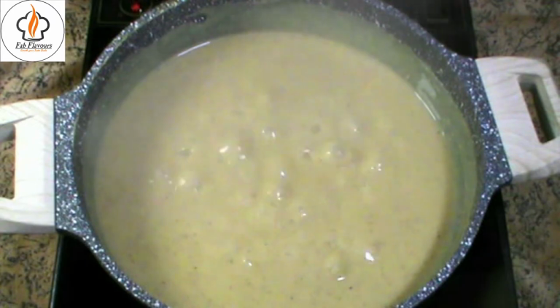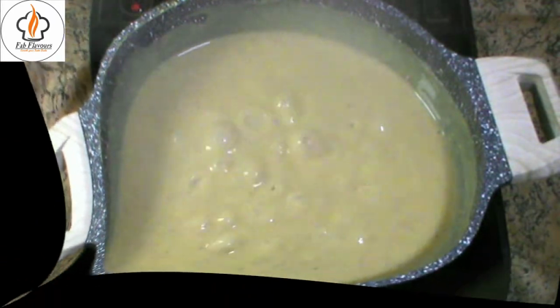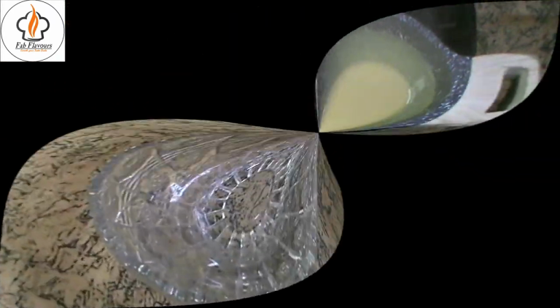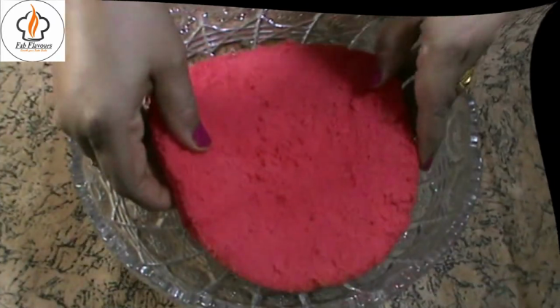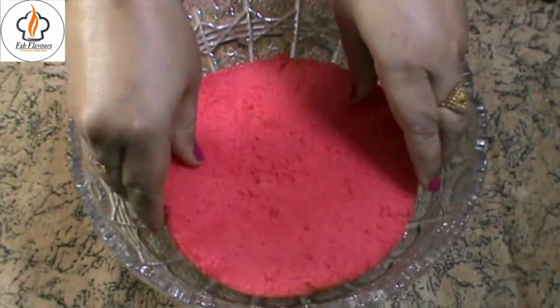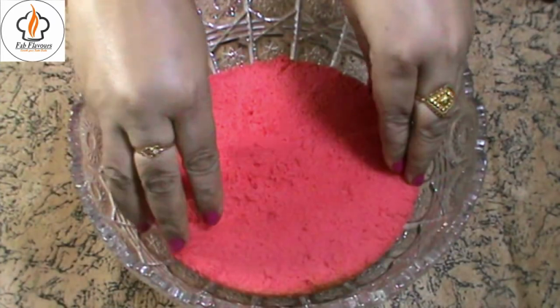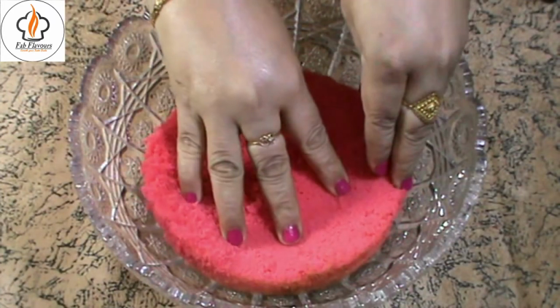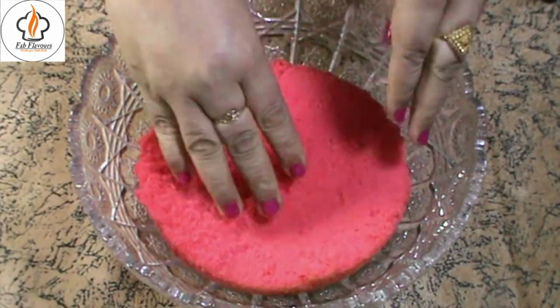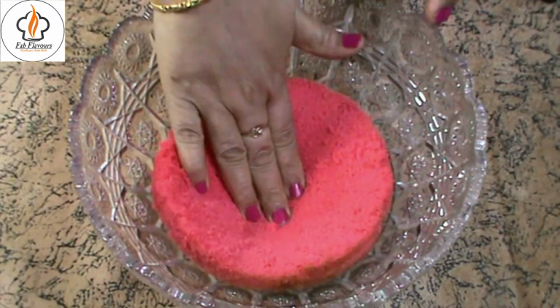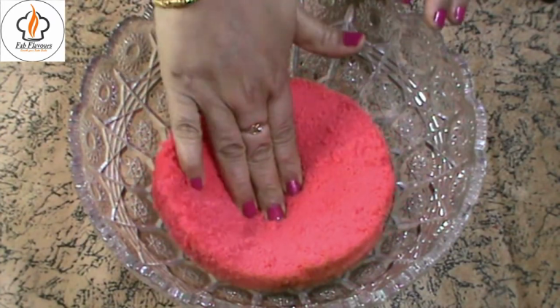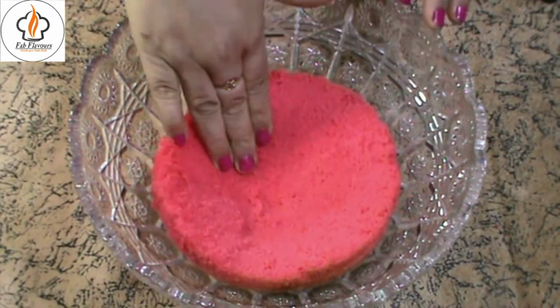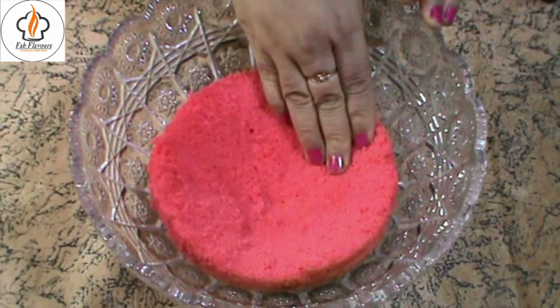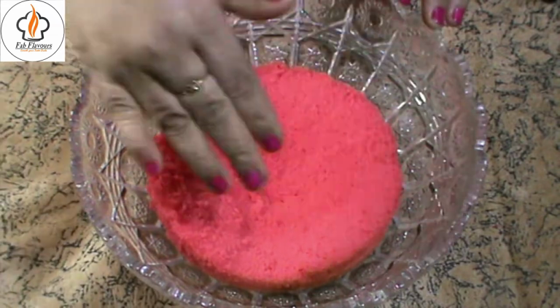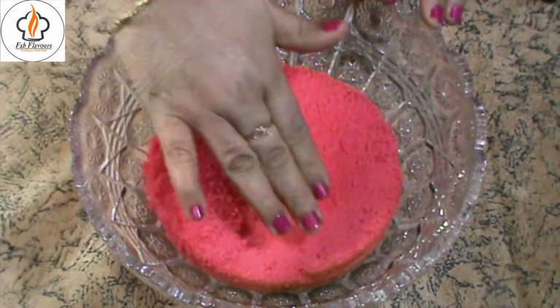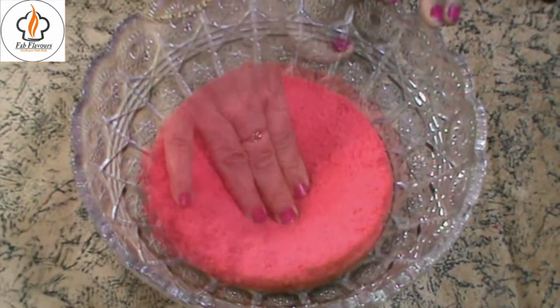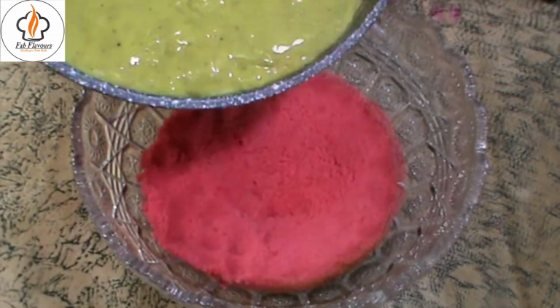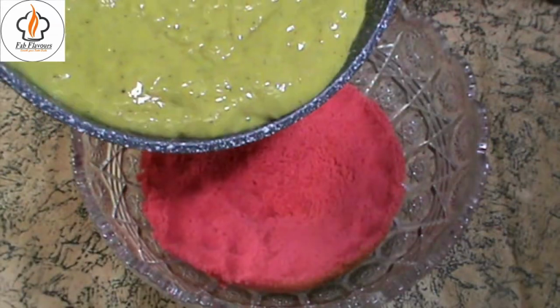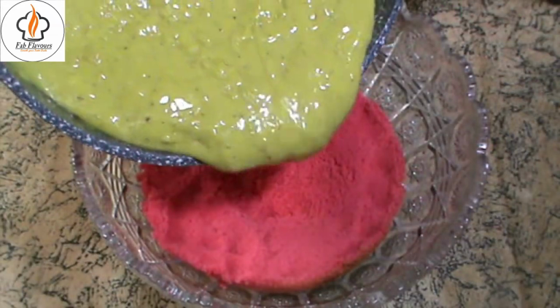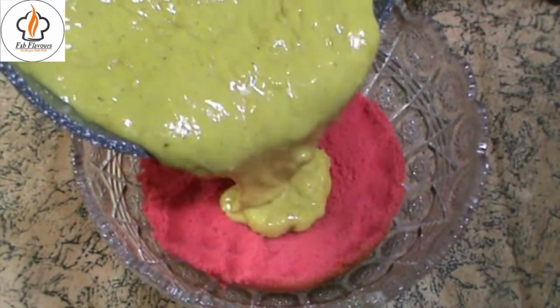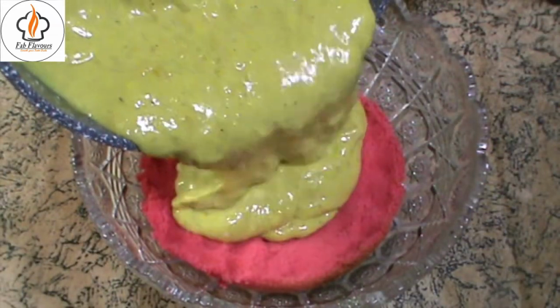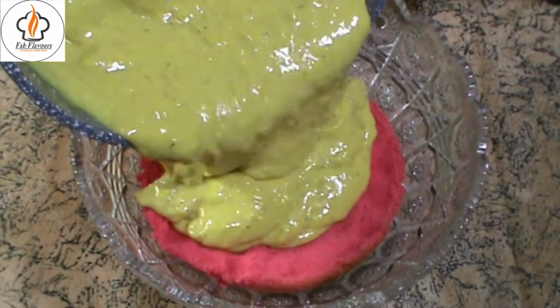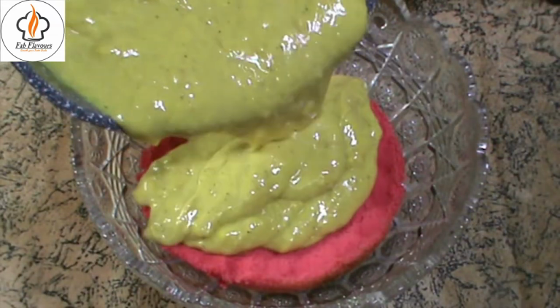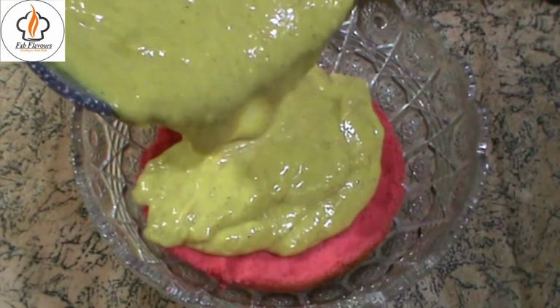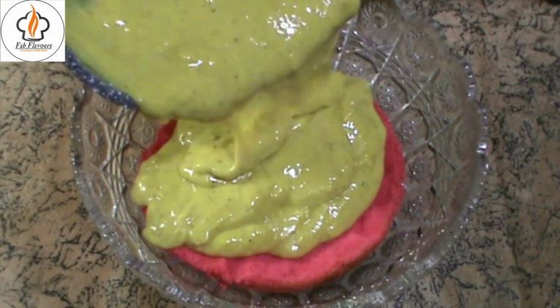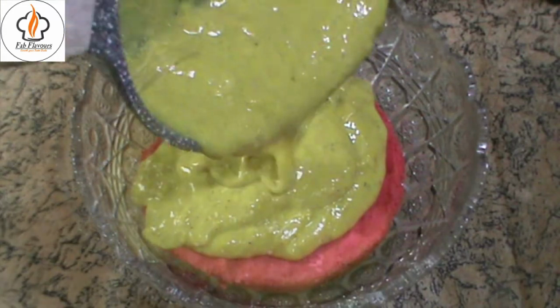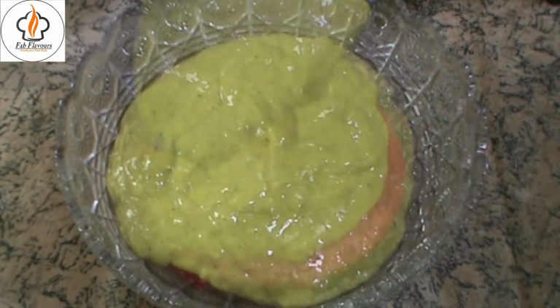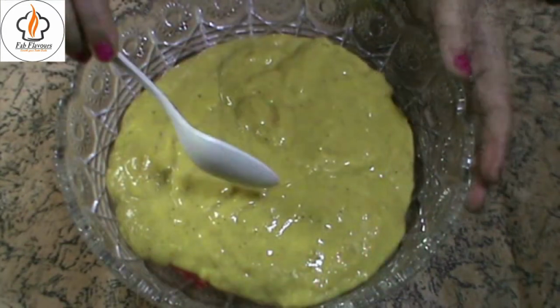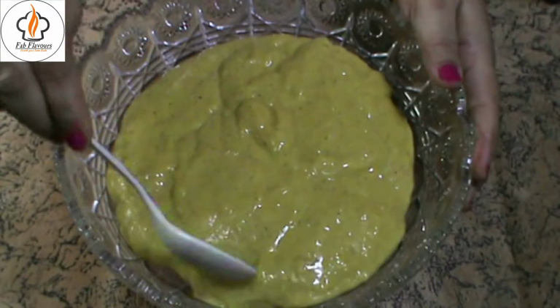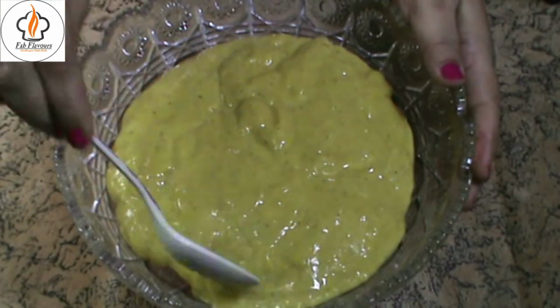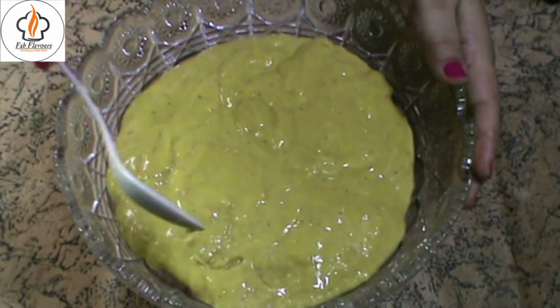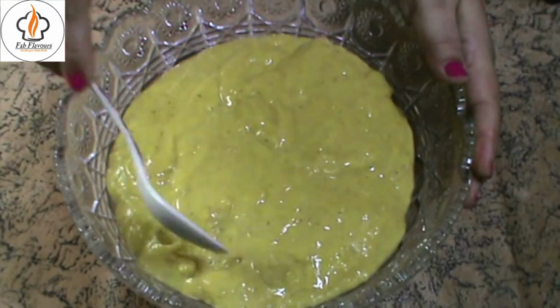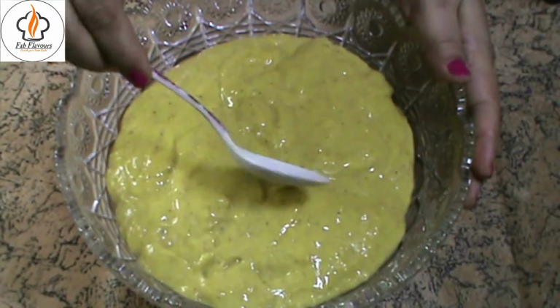Now, let's assemble the trifle. Place one half of the cake at the bottom of a trifle bowl and press gently. Pour the custard and spread it evenly. You can also use any deep bowl to assemble the trifle.